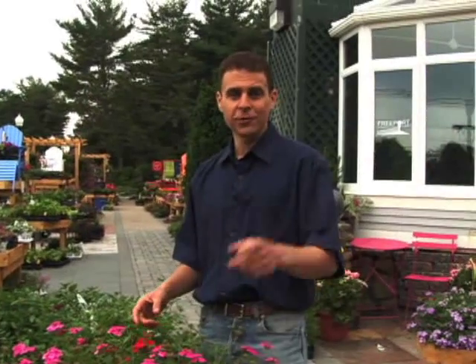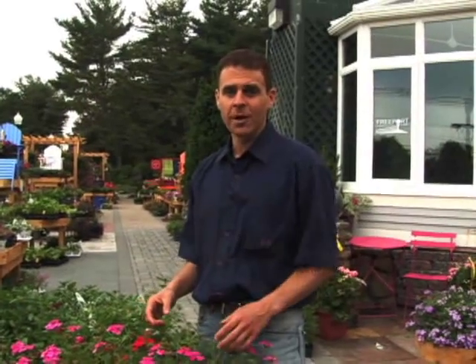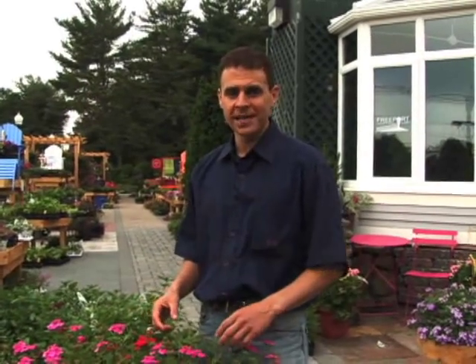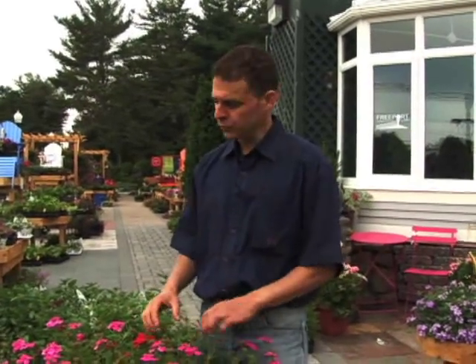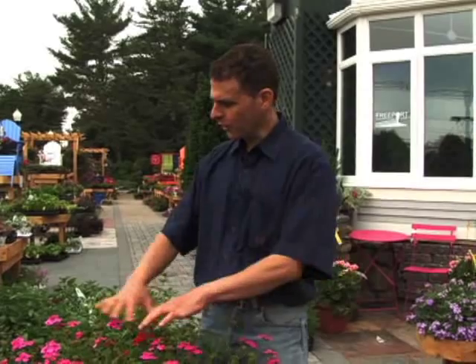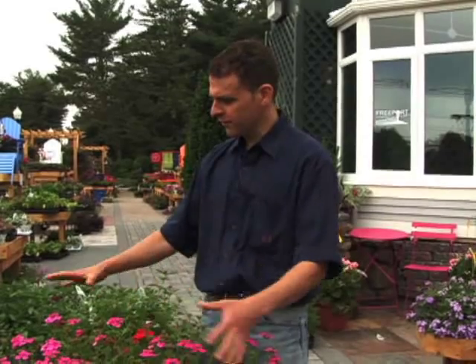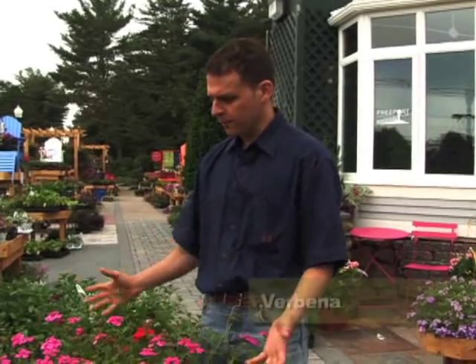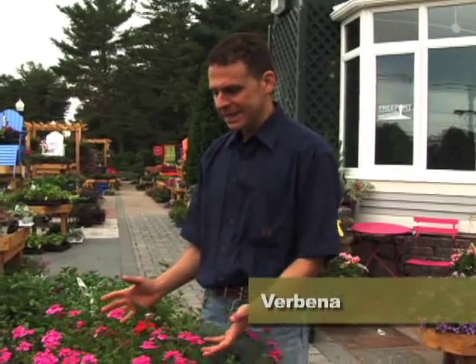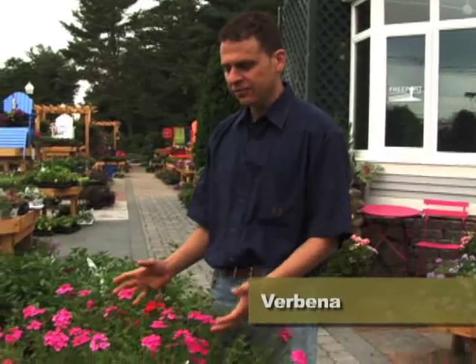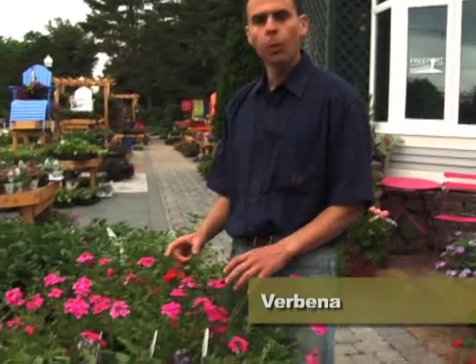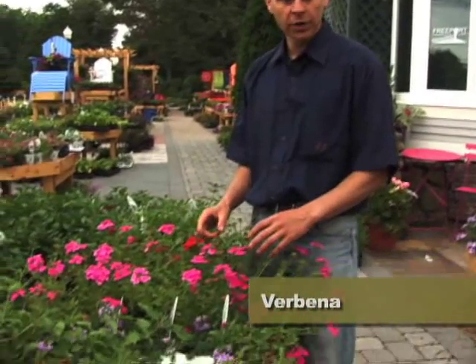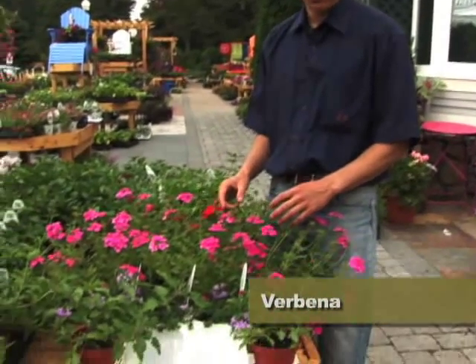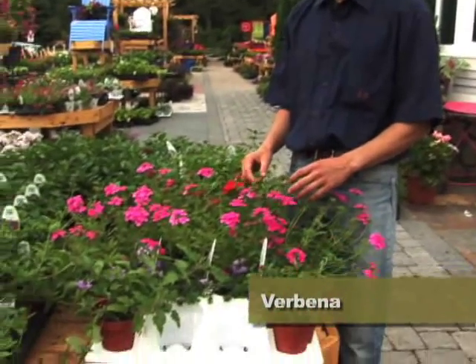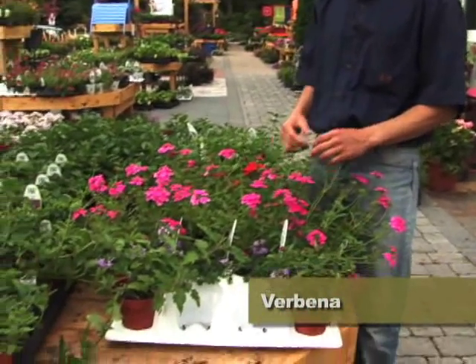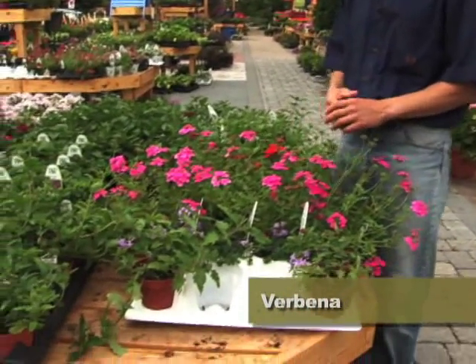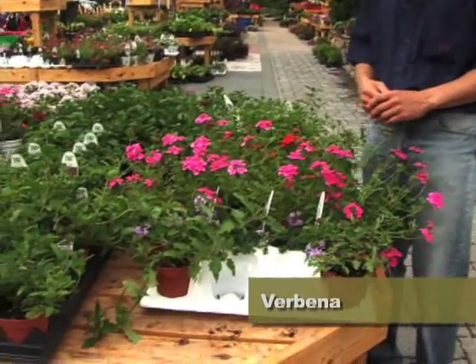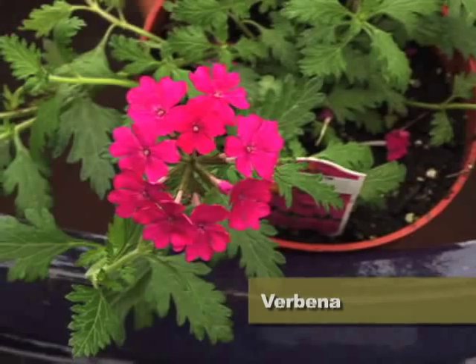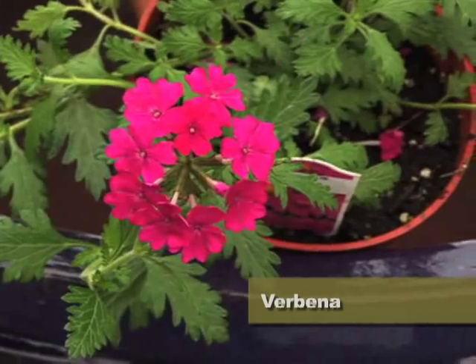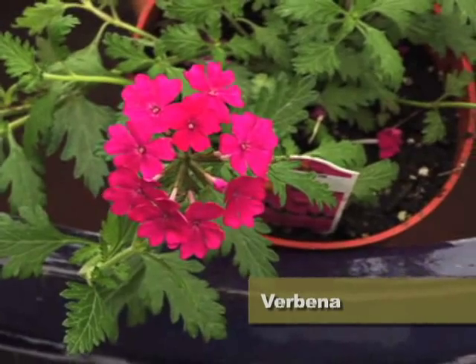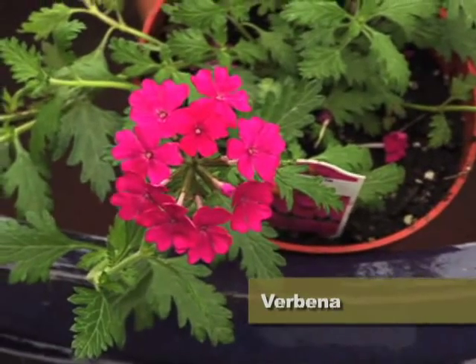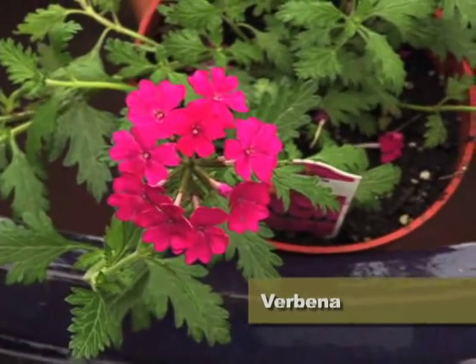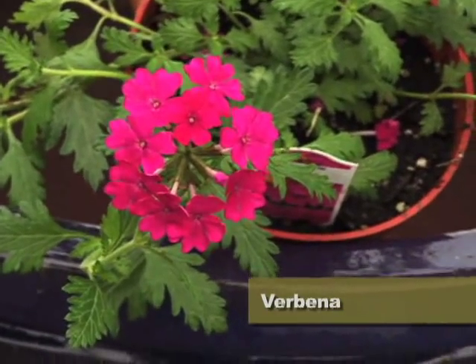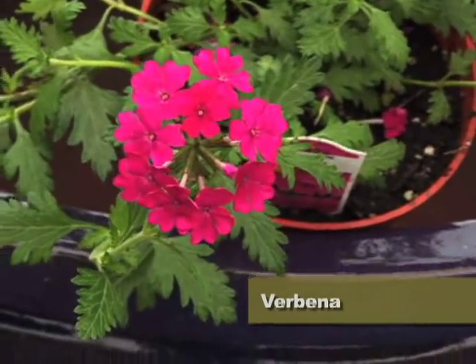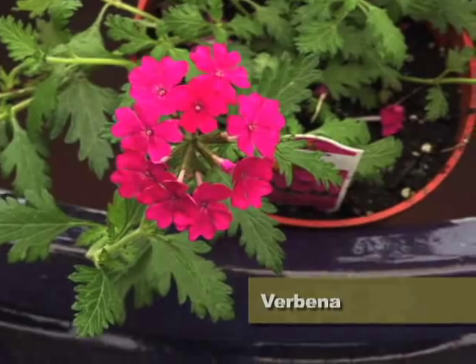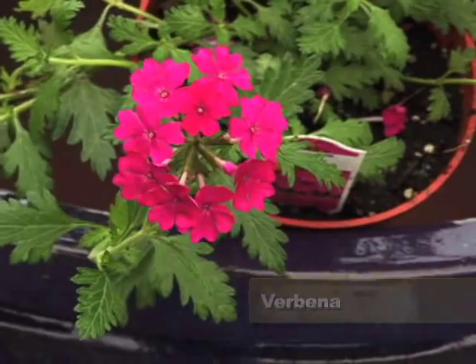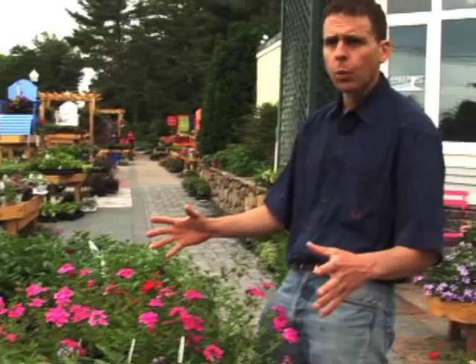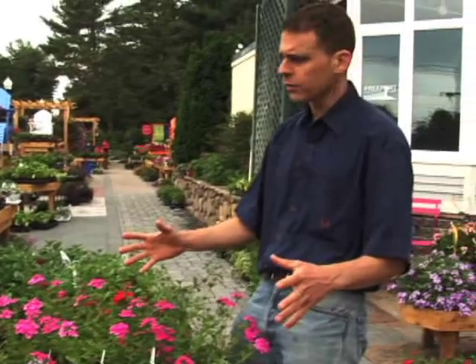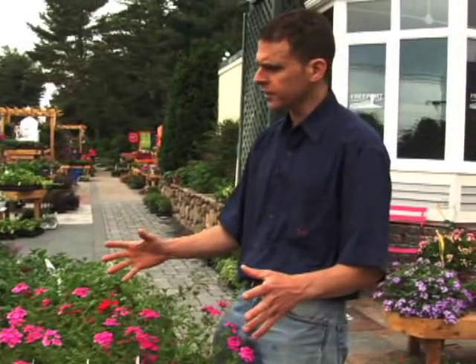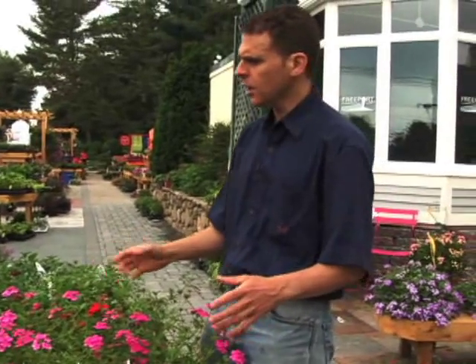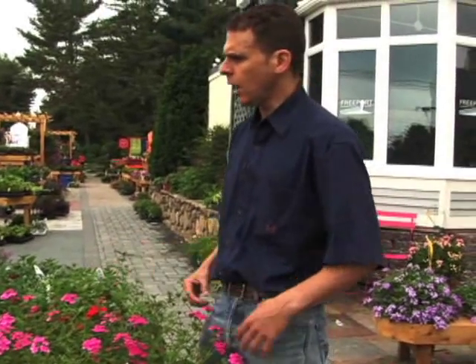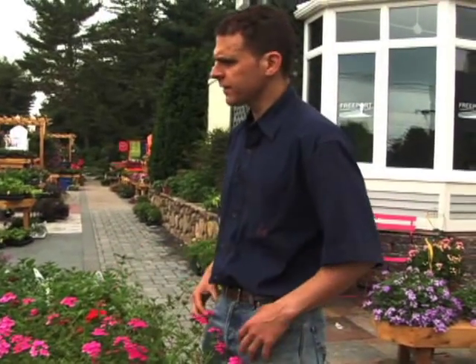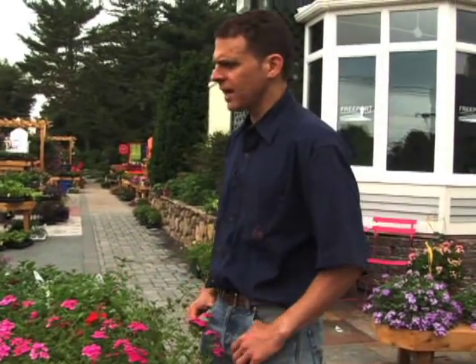Our first stop on the annual tour is the verbenas — wonderful plants. Great in the full sun, and they trail wonderfully off of a container.